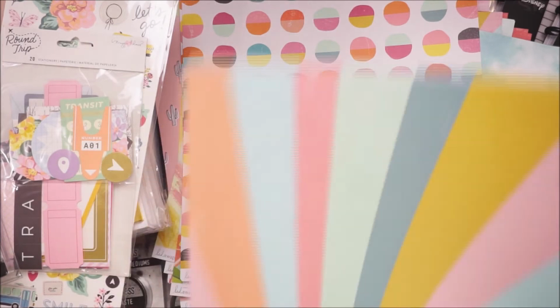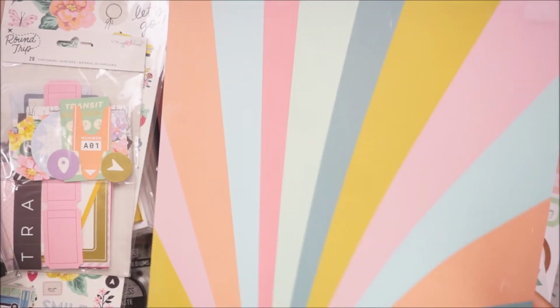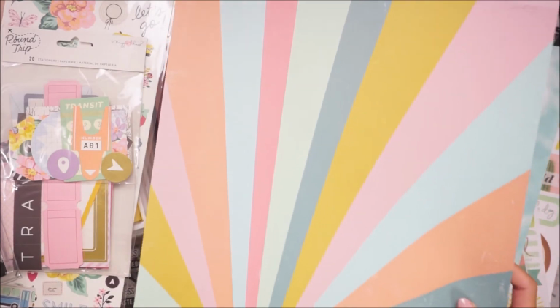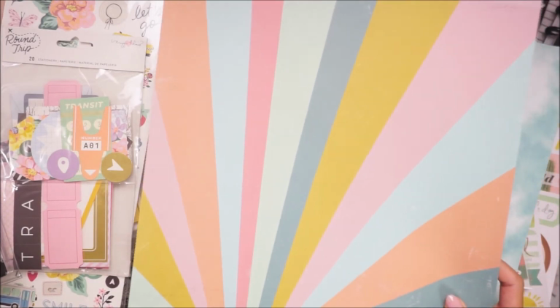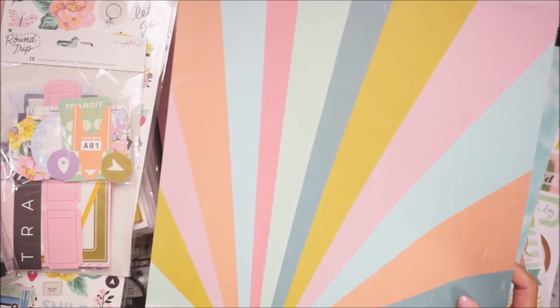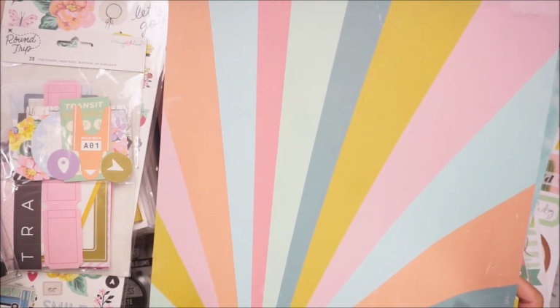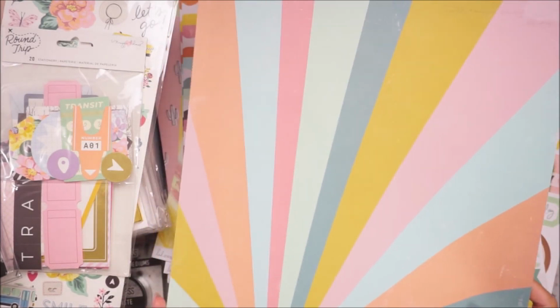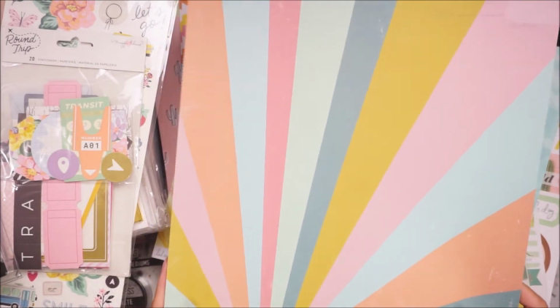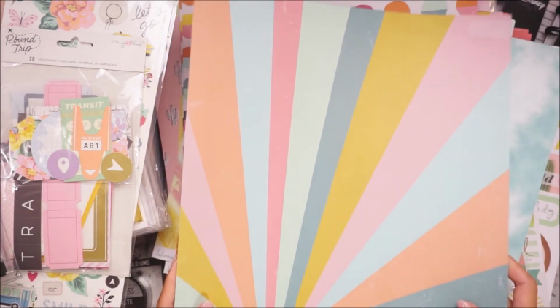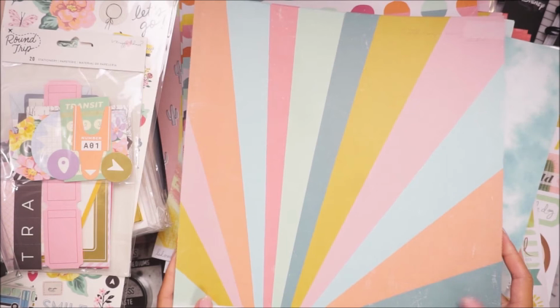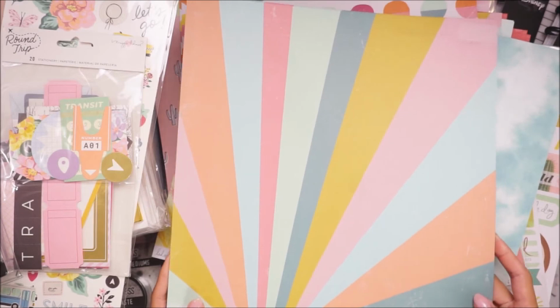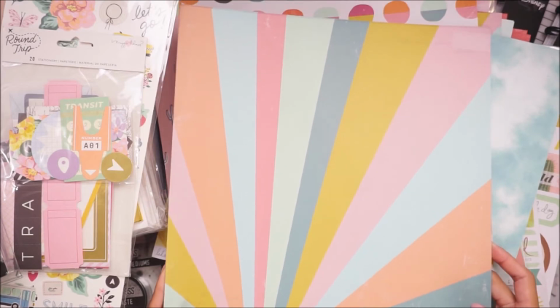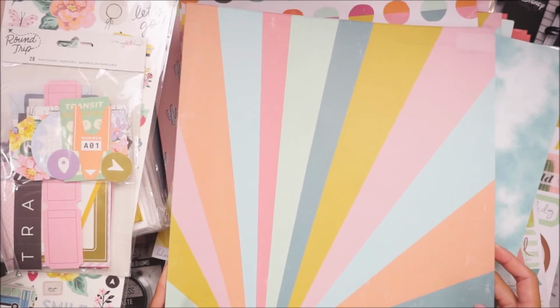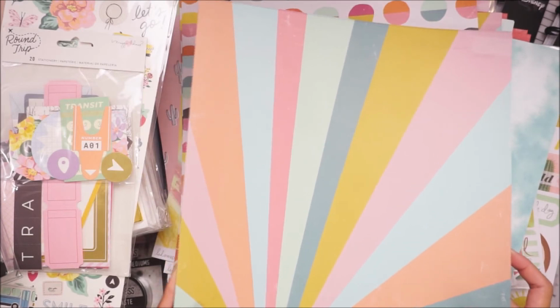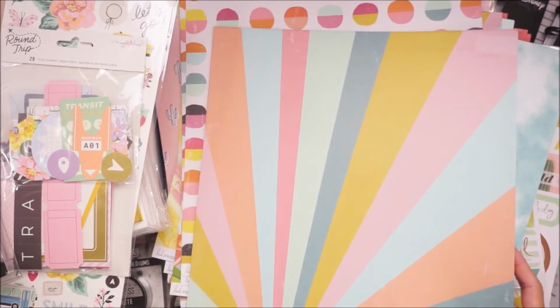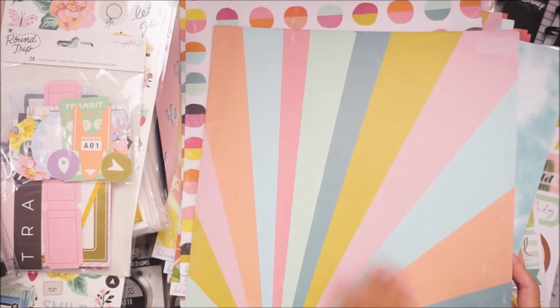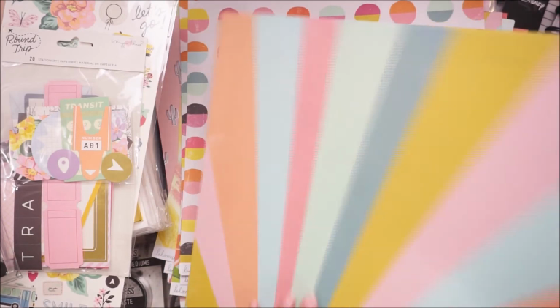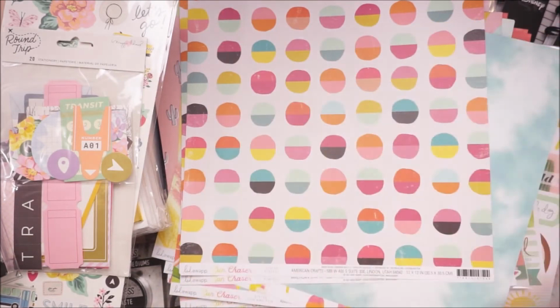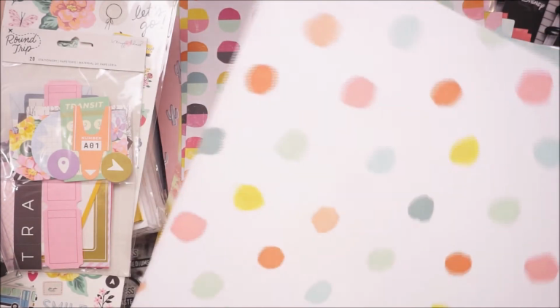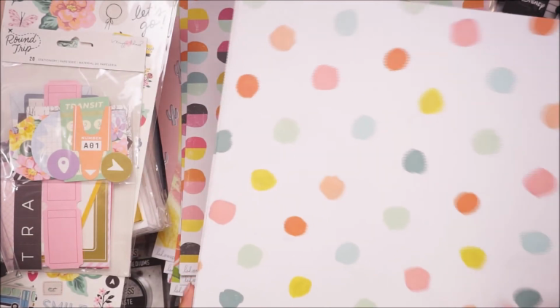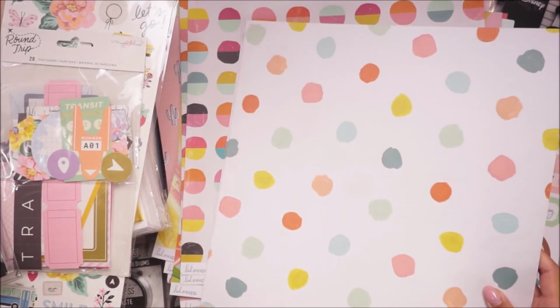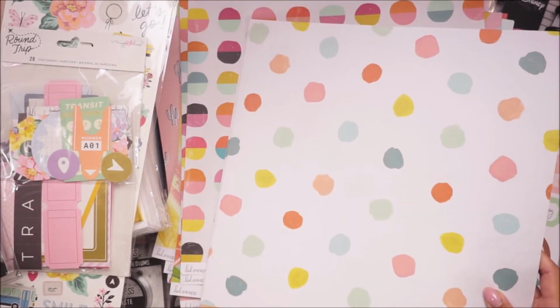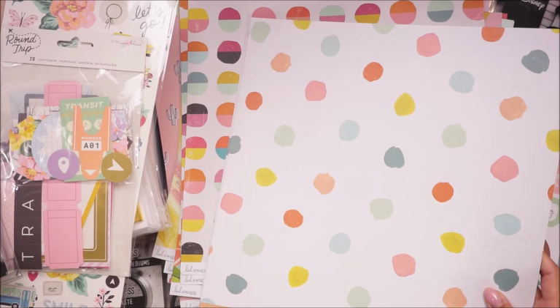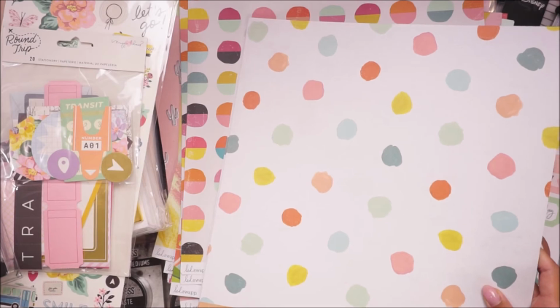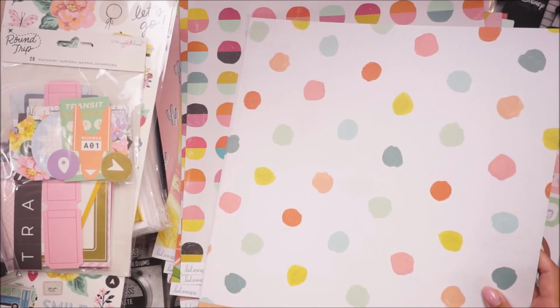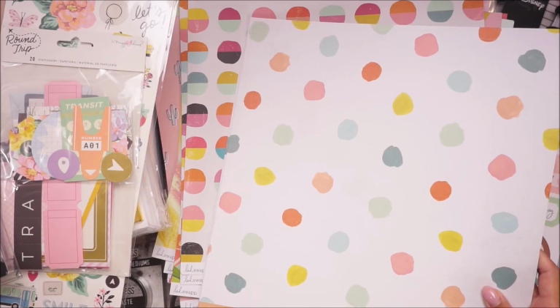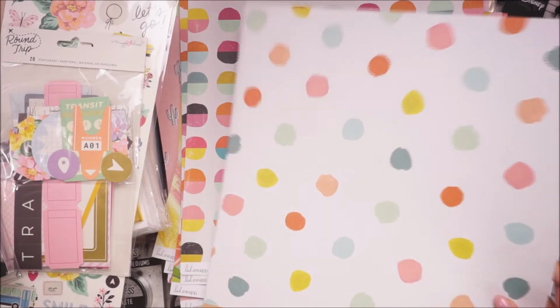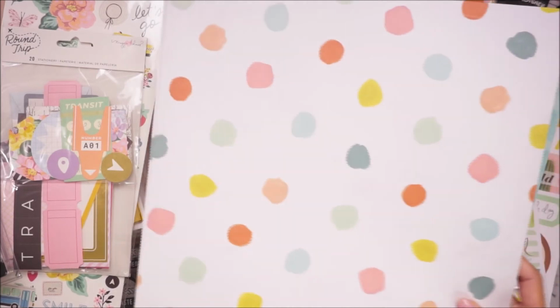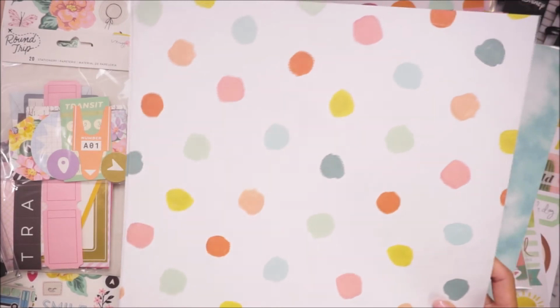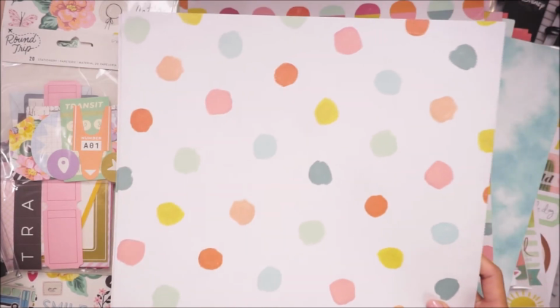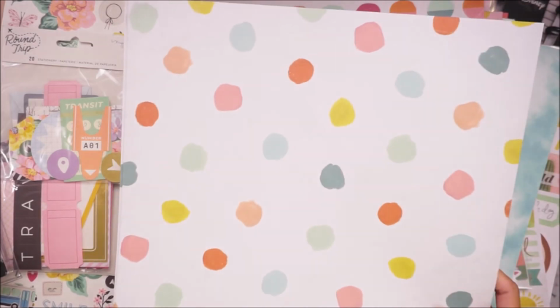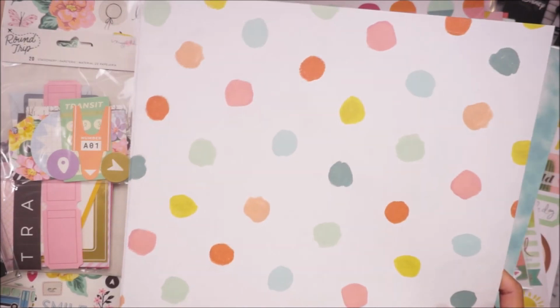This one right here — this sunburst — is perfect for a 12 by 12 layout at the beach. I love the colors, they give me really retro-y color vibes. And then just the polka dot pattern.